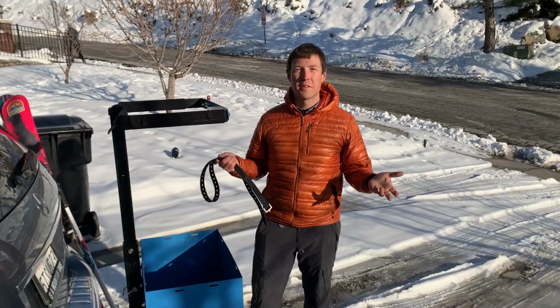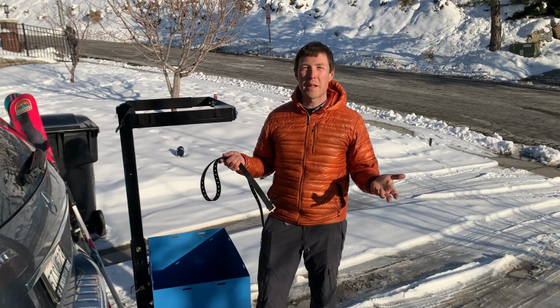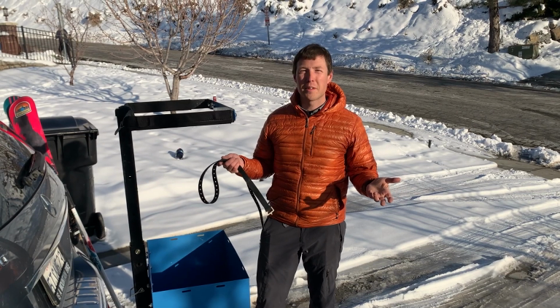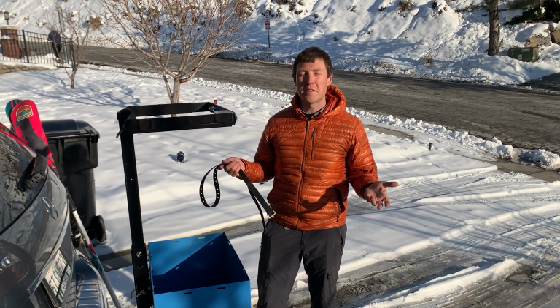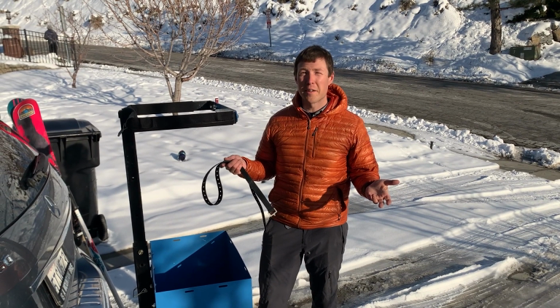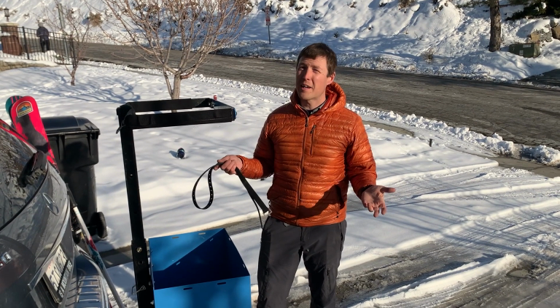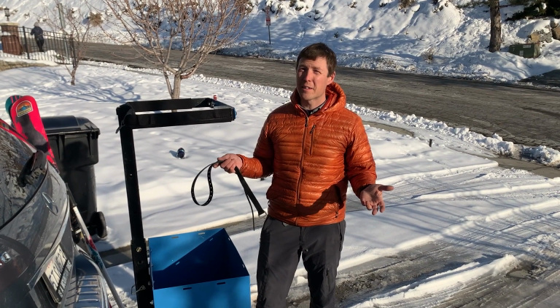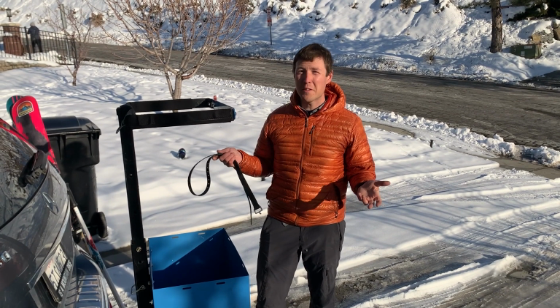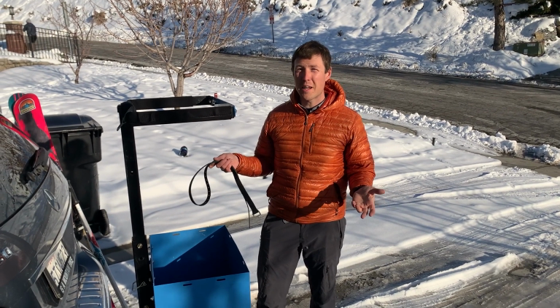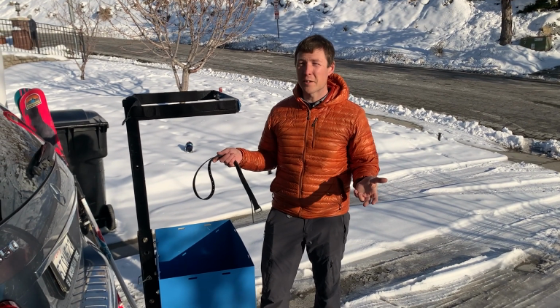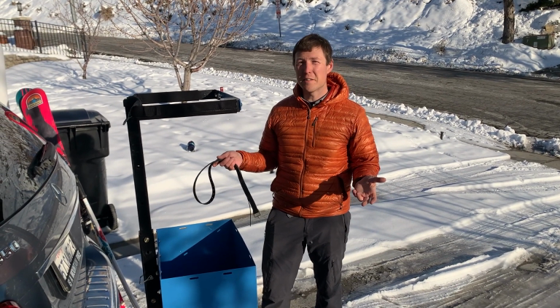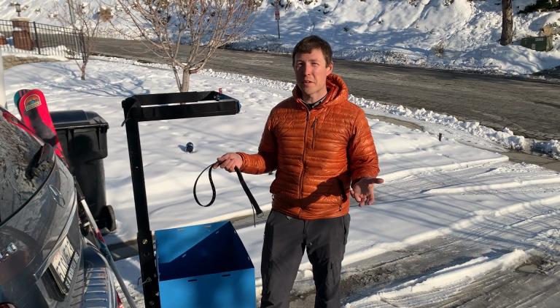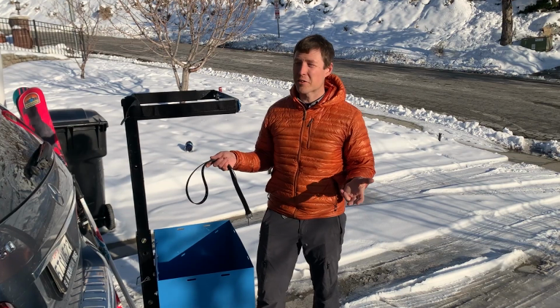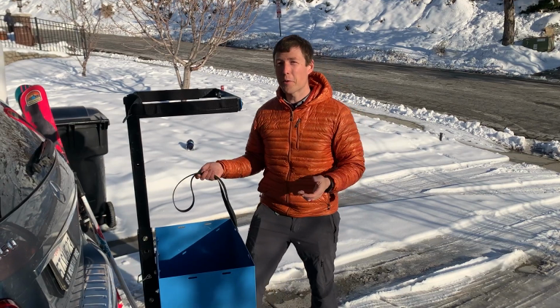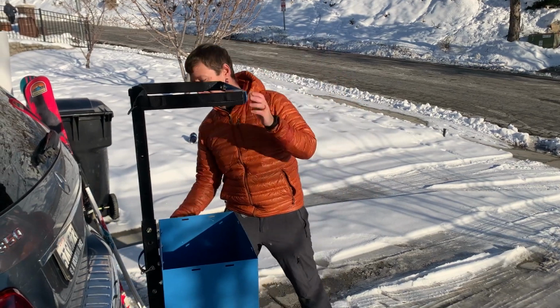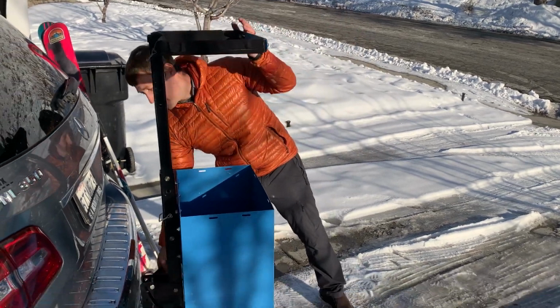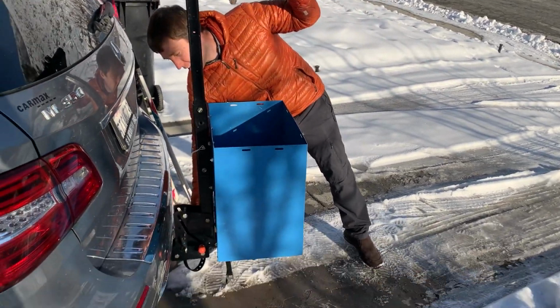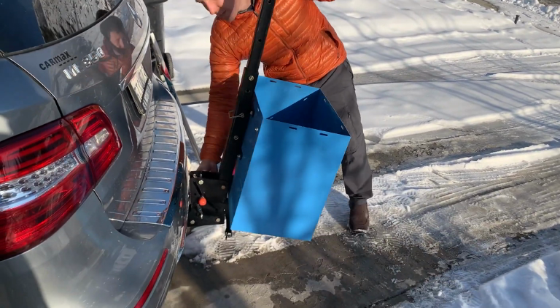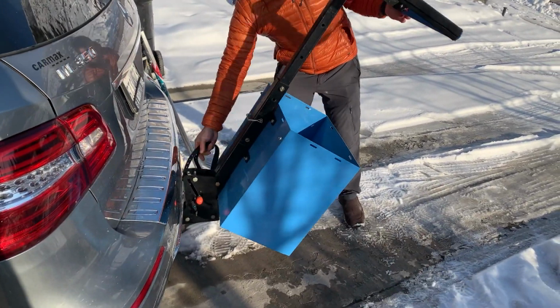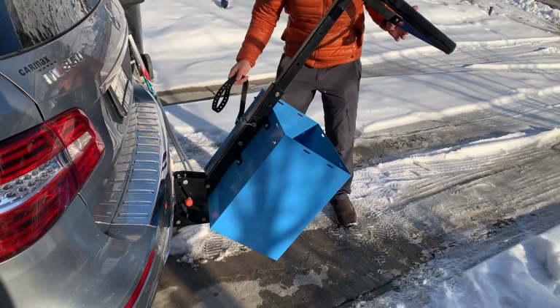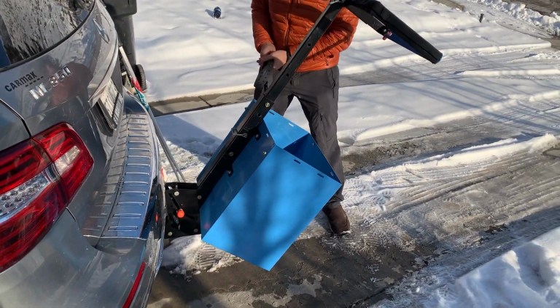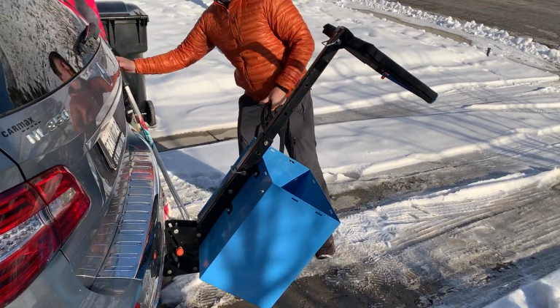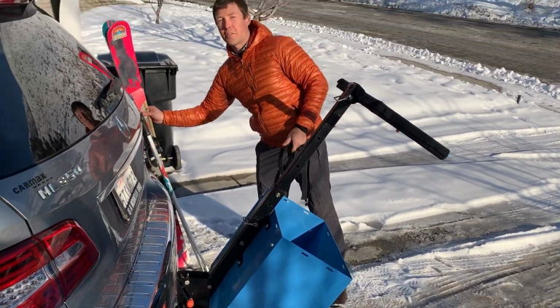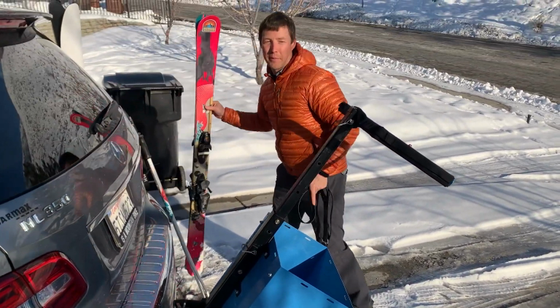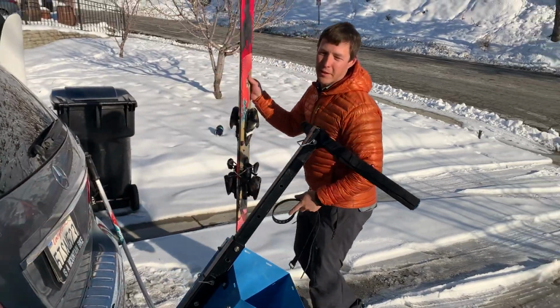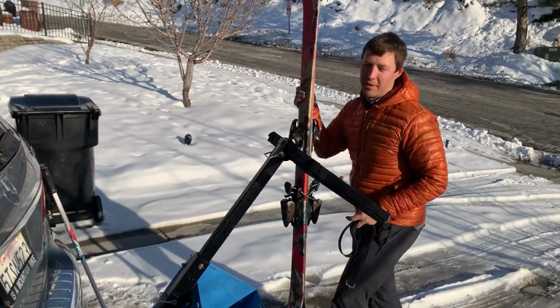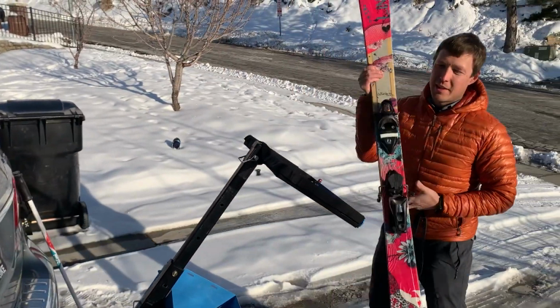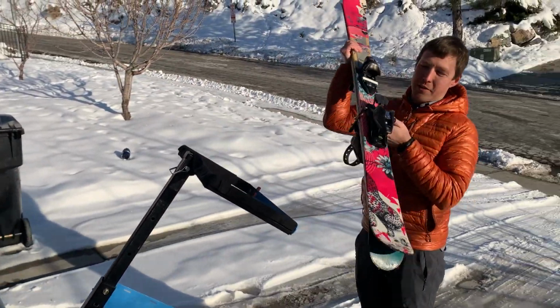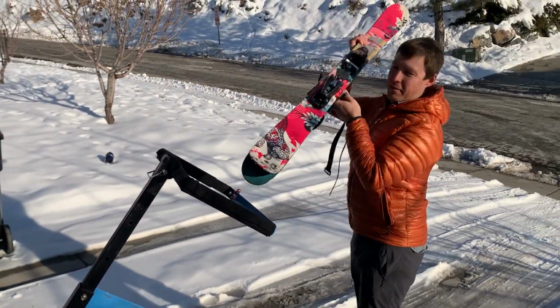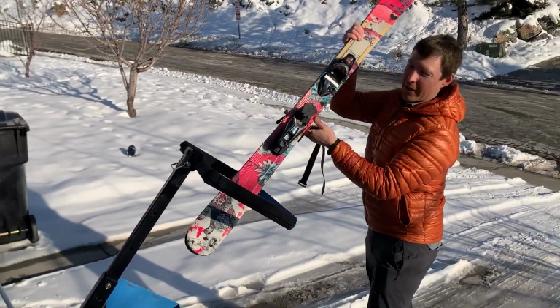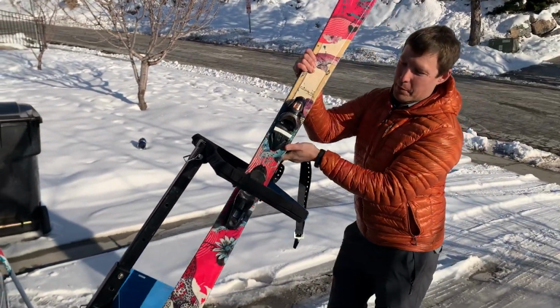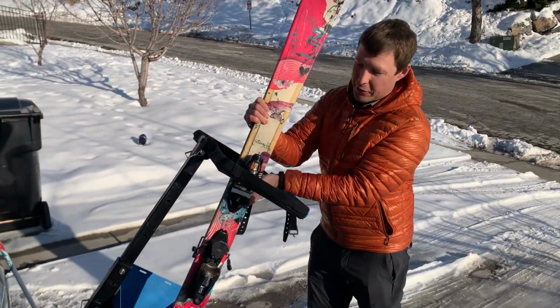Some people ask, what's the easiest way to load a lot of gear? If you have a lot of gear, the easiest method is actually to tilt the bucket down. Then start grabbing your gear and just load it in like you're playing Tetris.